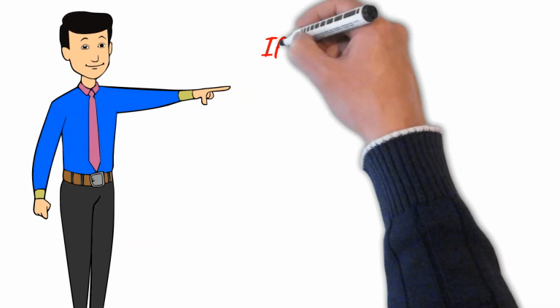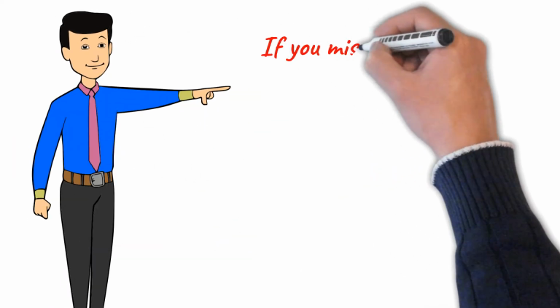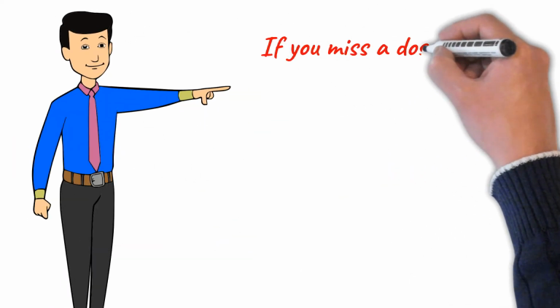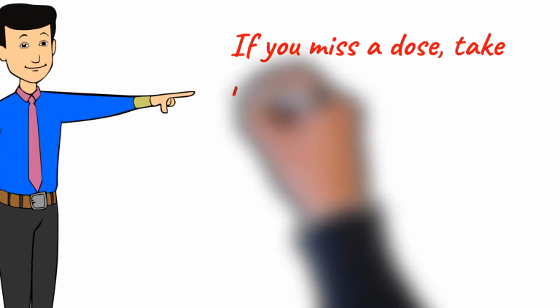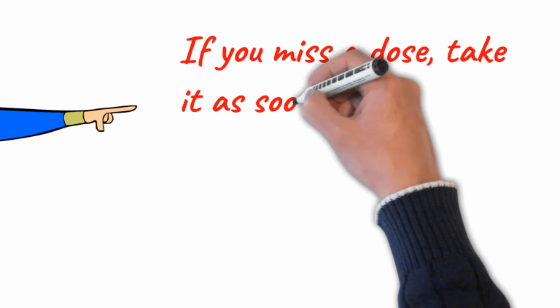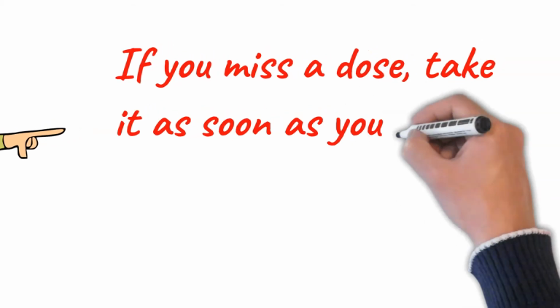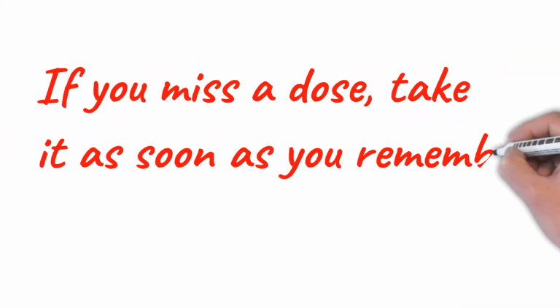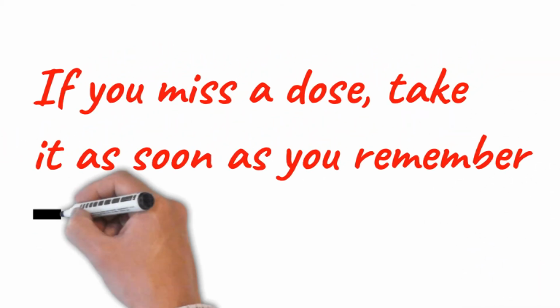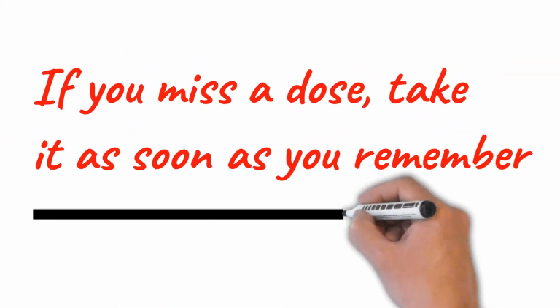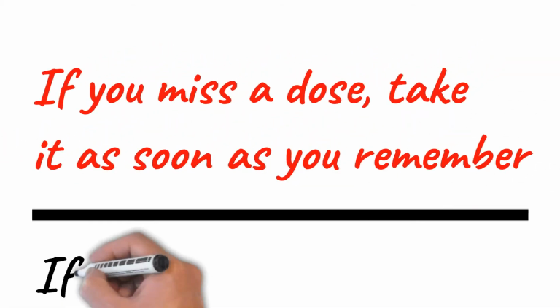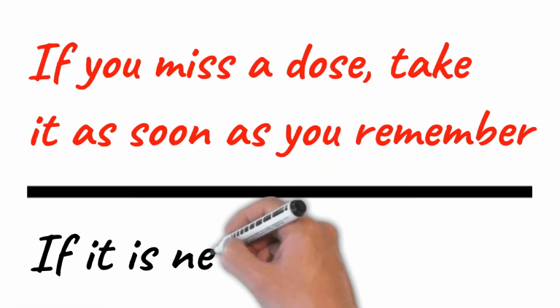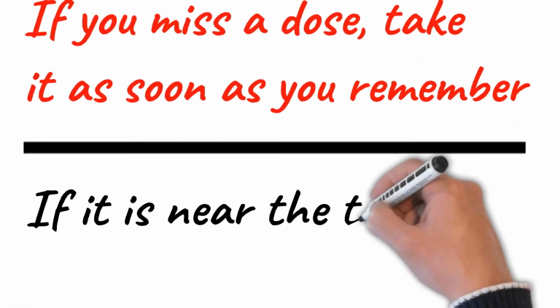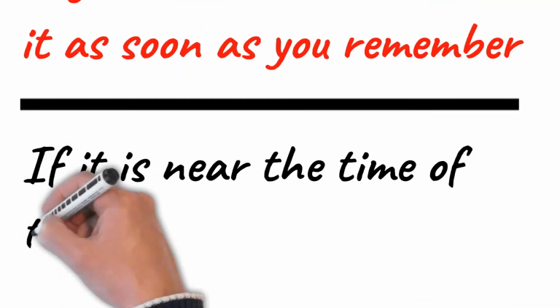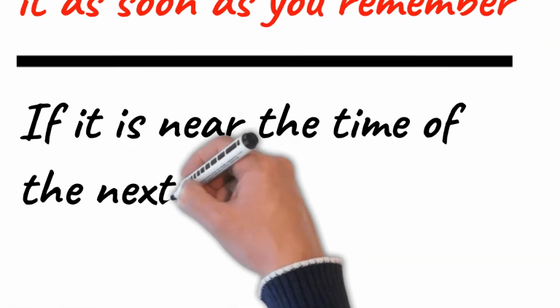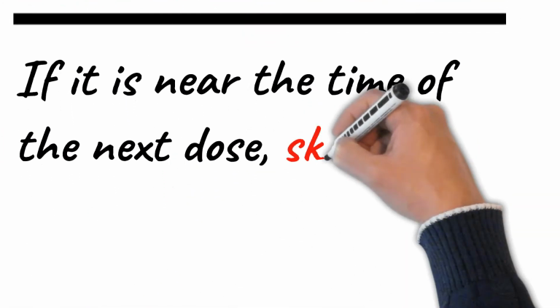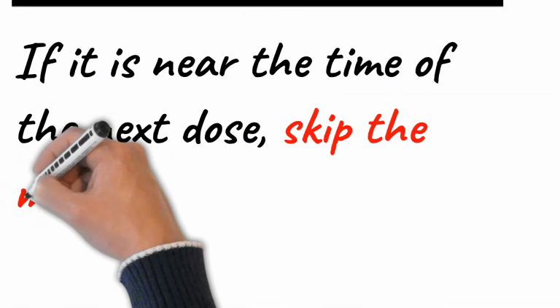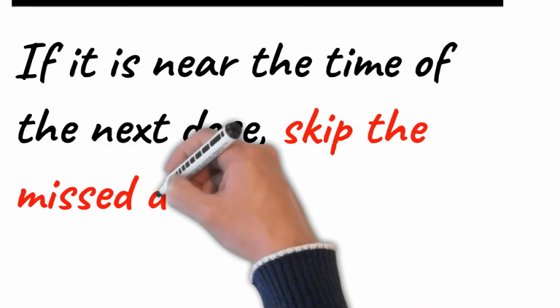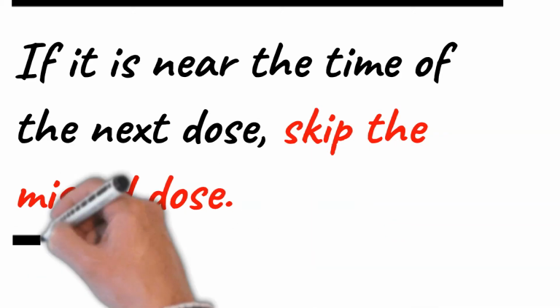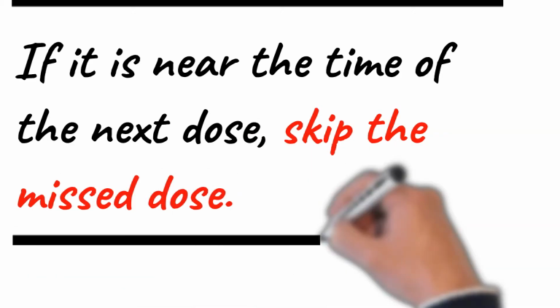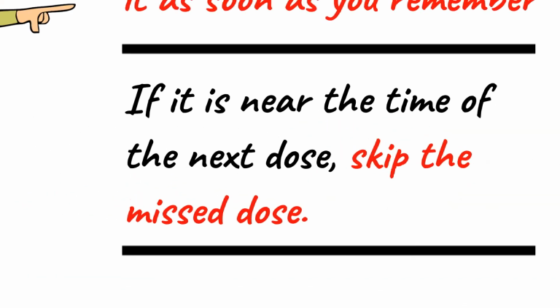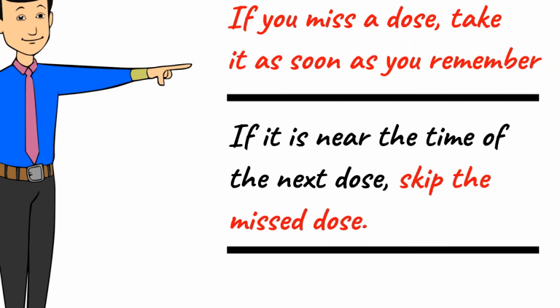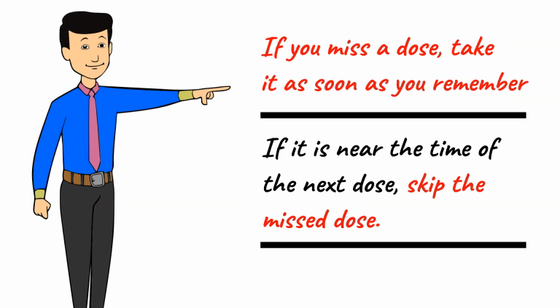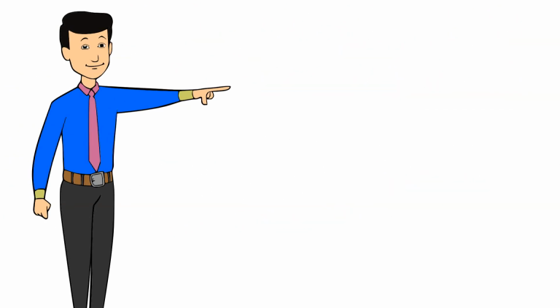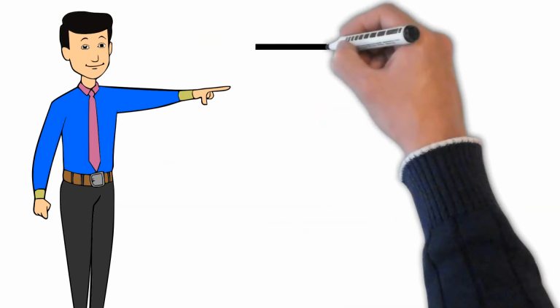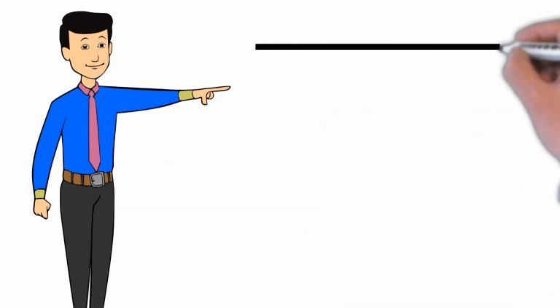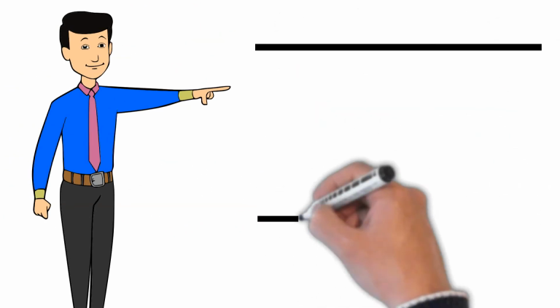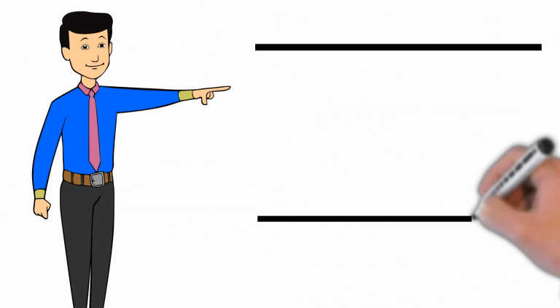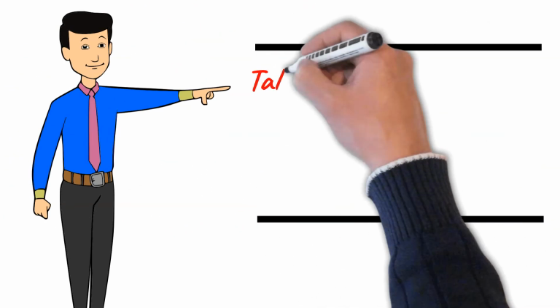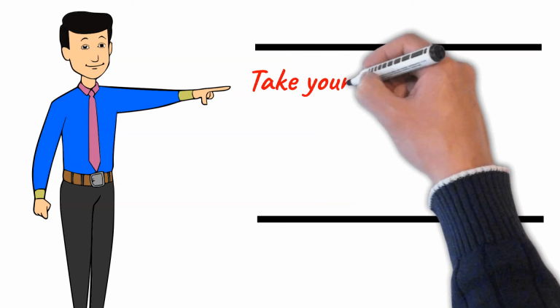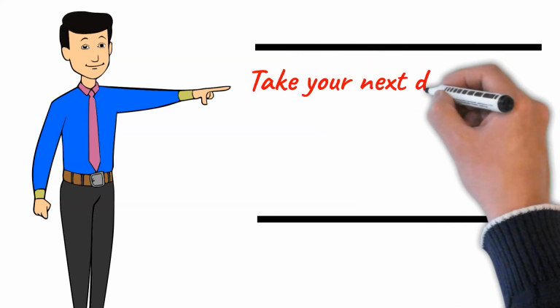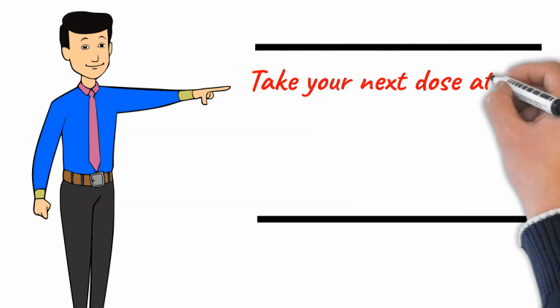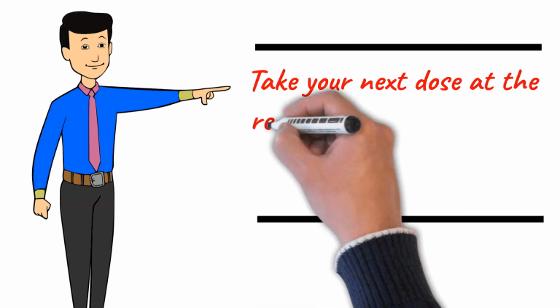If you miss a dose, take it as soon as you remember. If it is near the time of the next dose, skip the missed dose. Take your next dose at the regular time and do not double the dose to catch up.